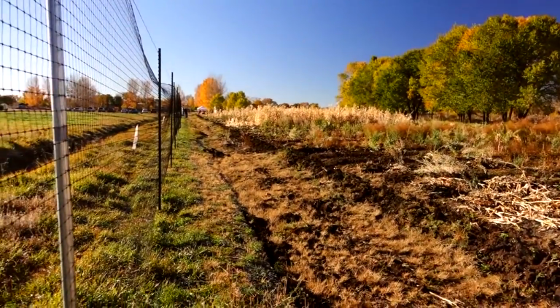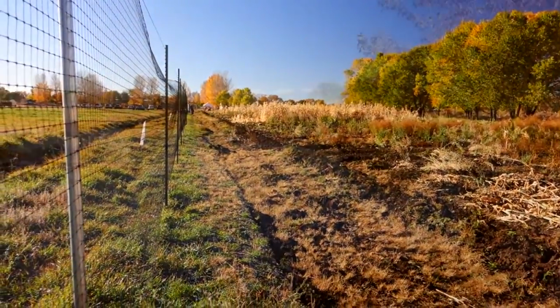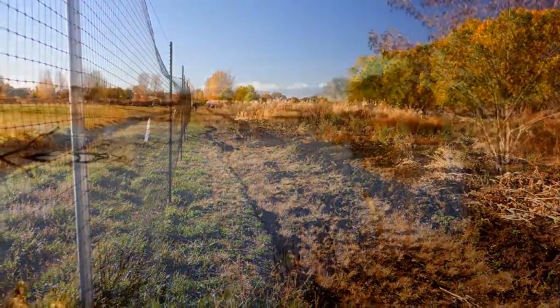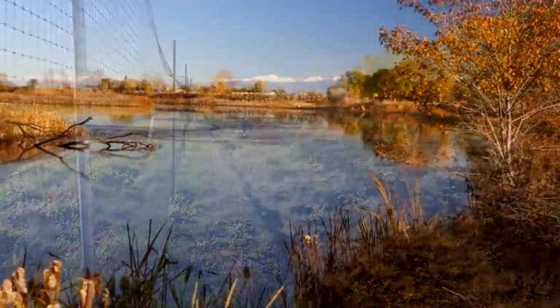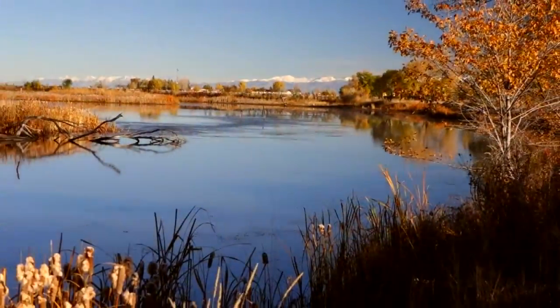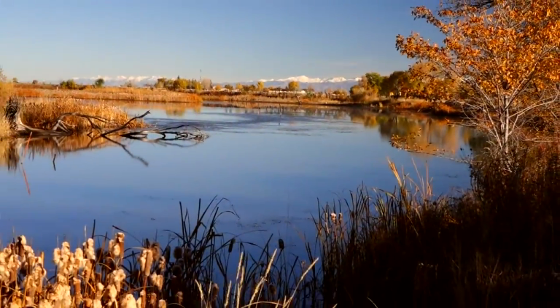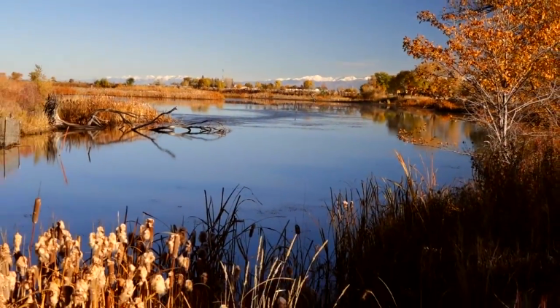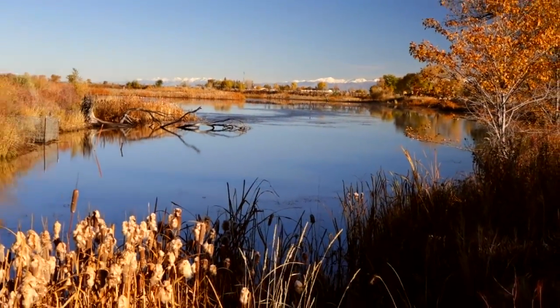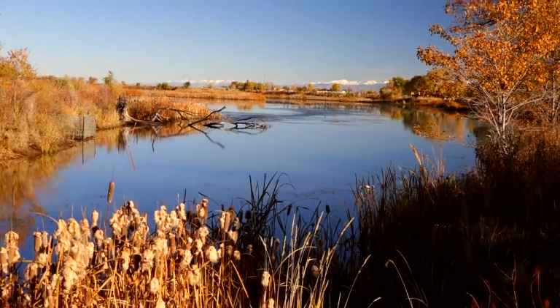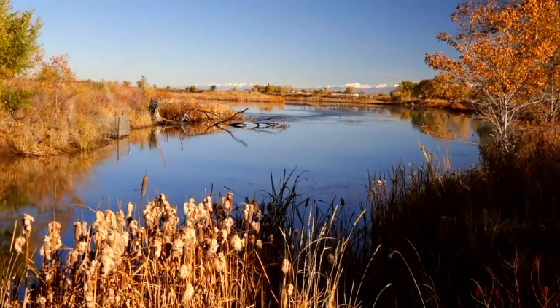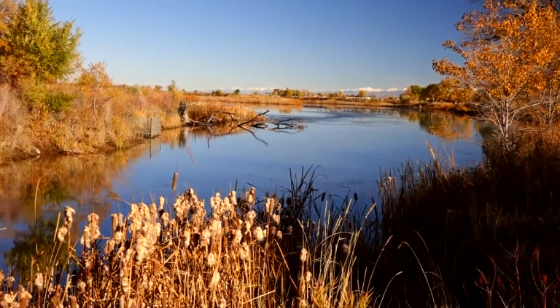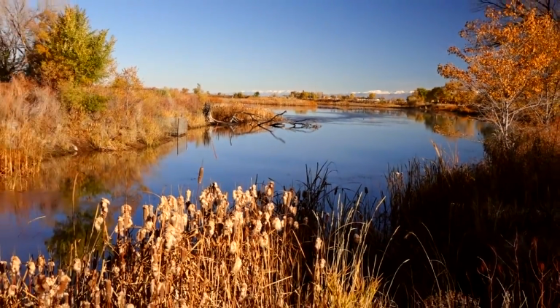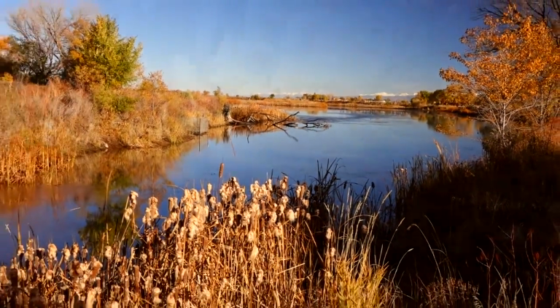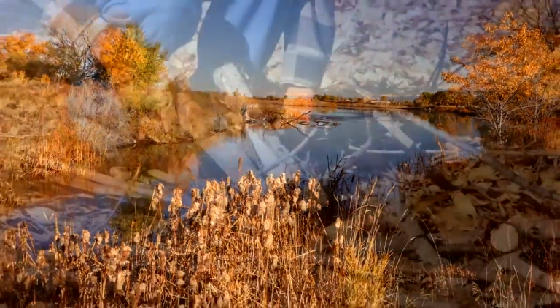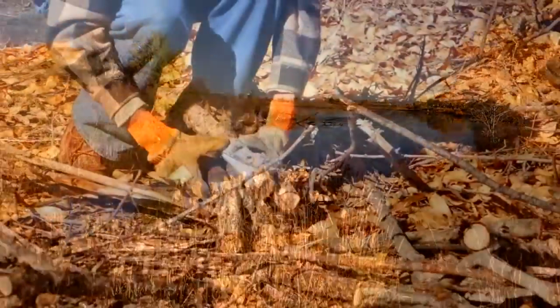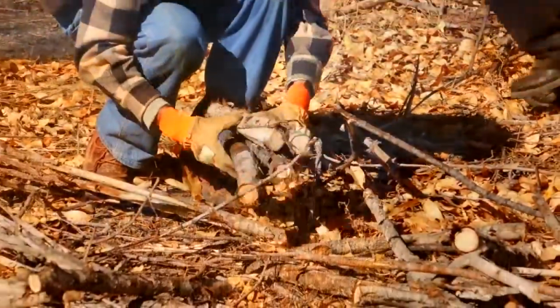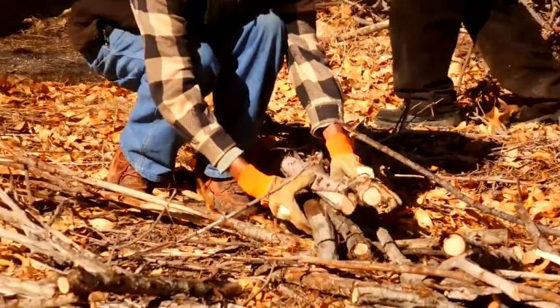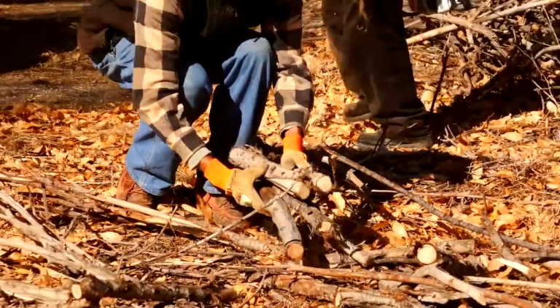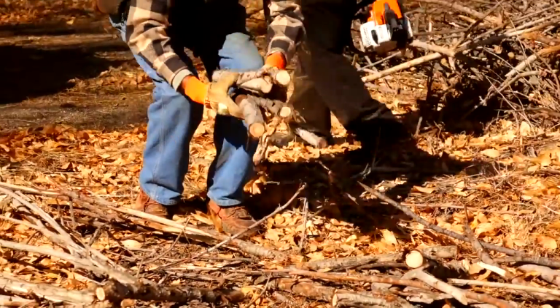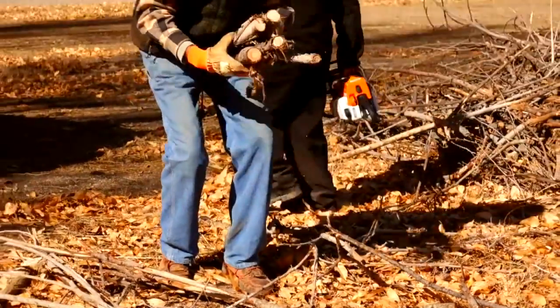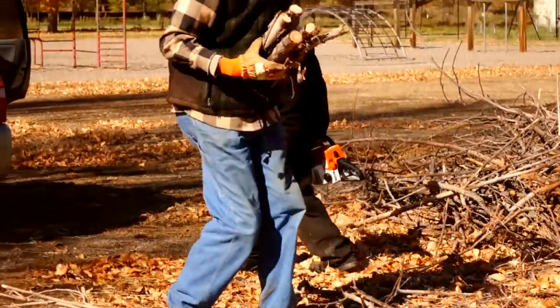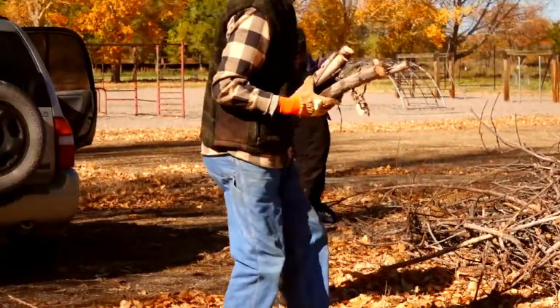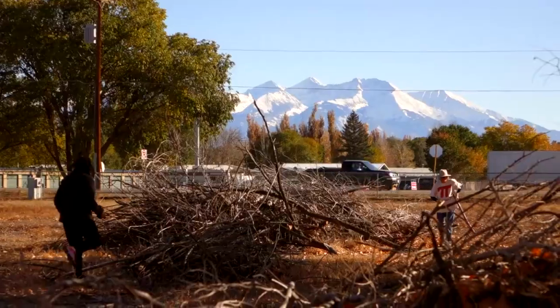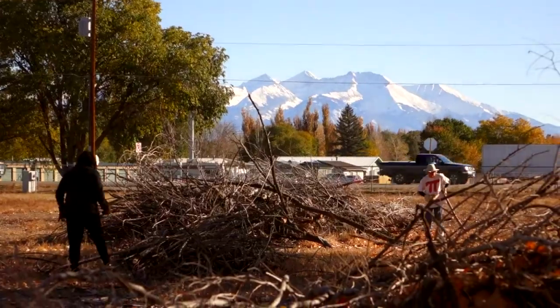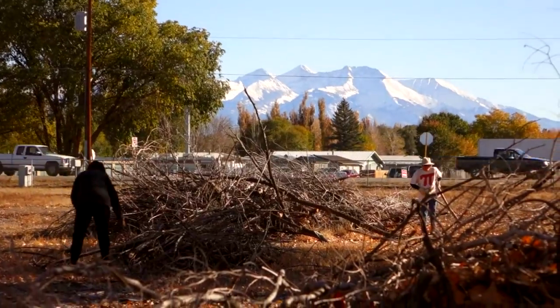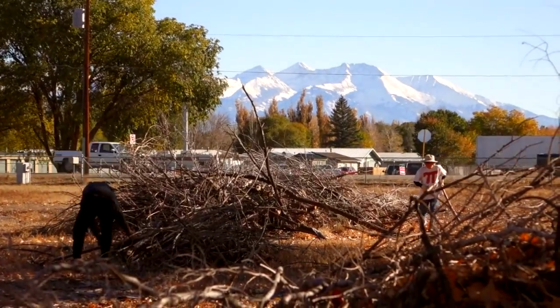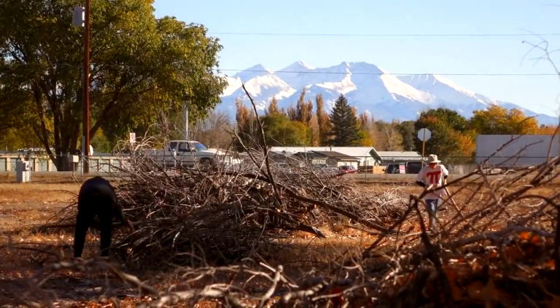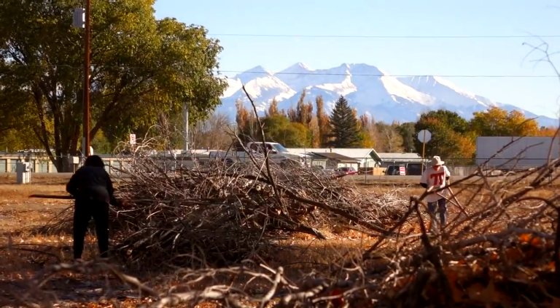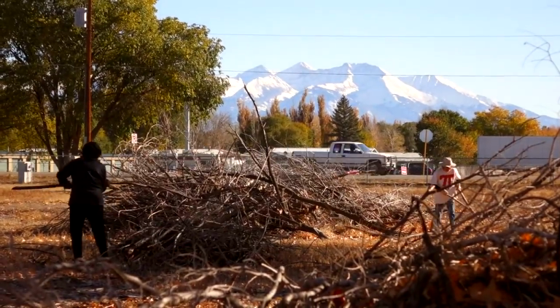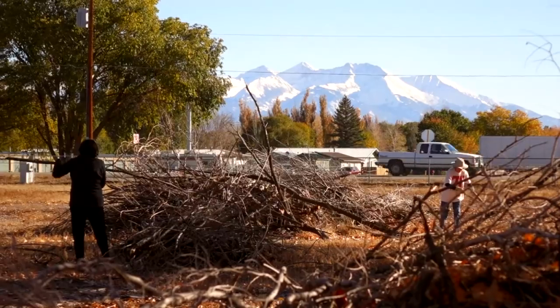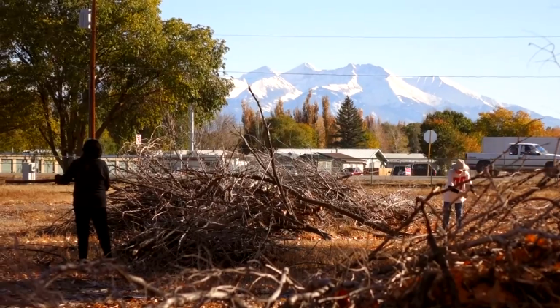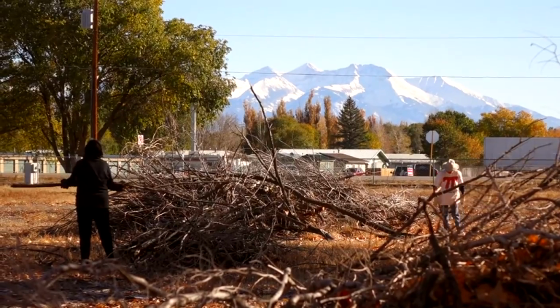The other thing we're doing is cleaning up along the river. We also have some wood piles that we're chopping up and giving away the wood for fireplaces. And I hope a couple months from now when it gets really cold we might have another workday with a bonfire.